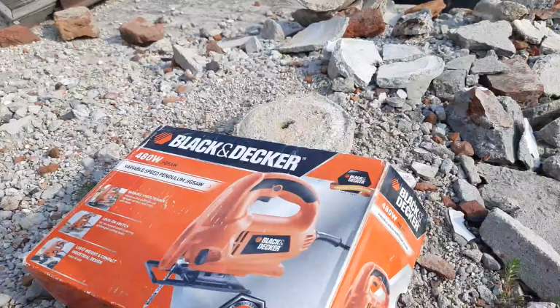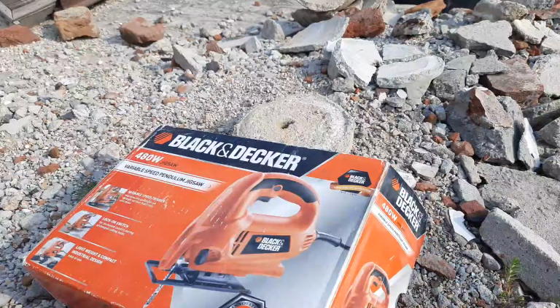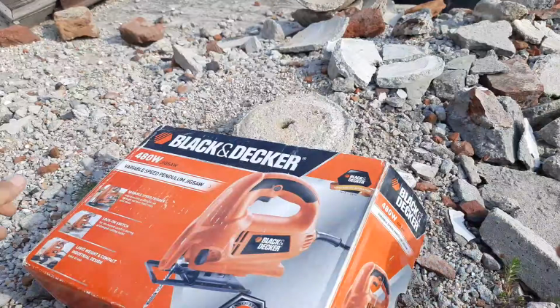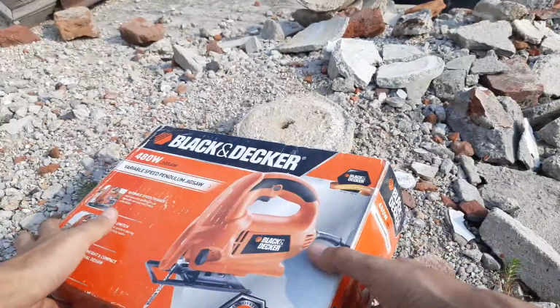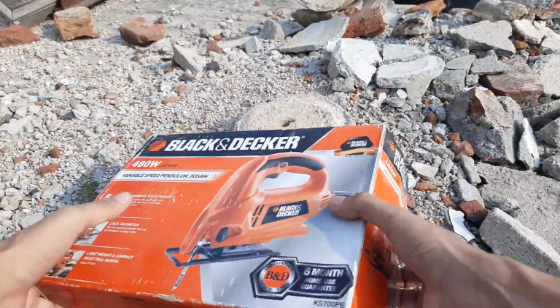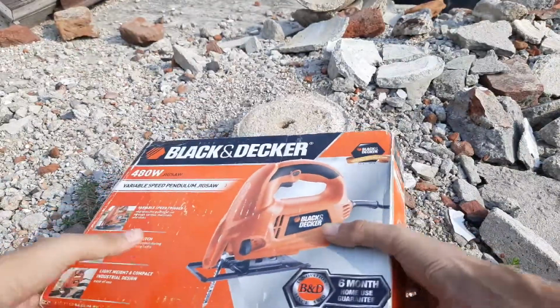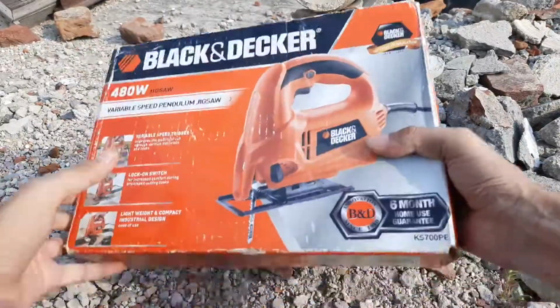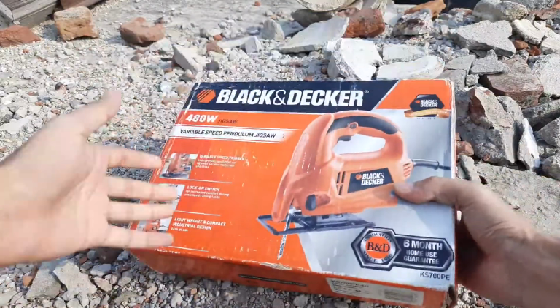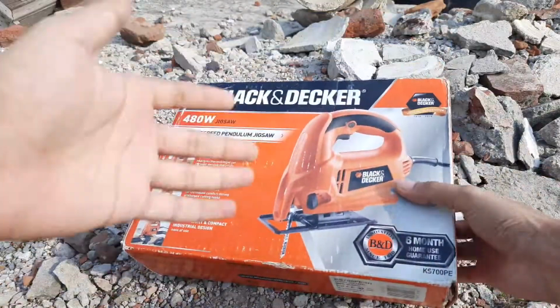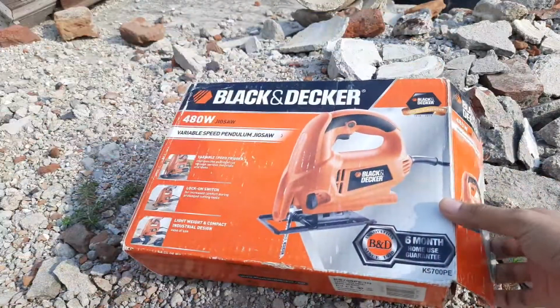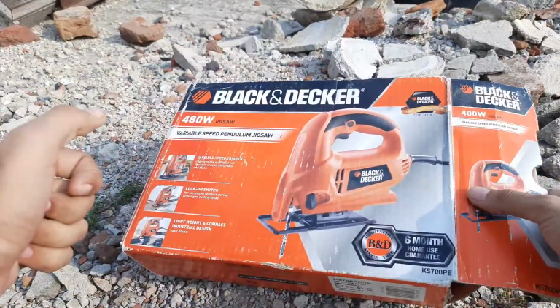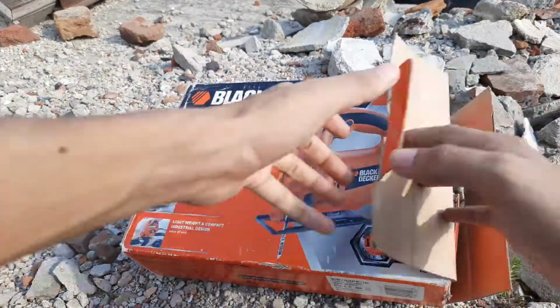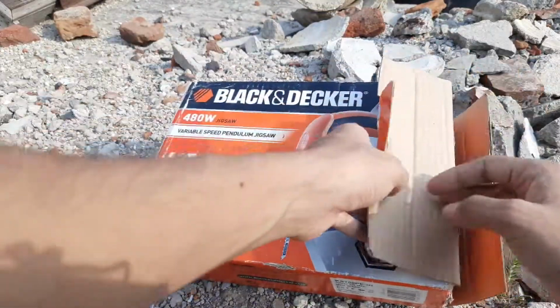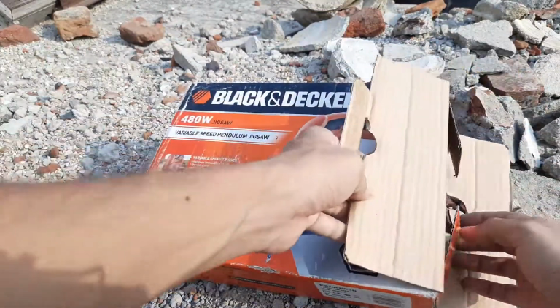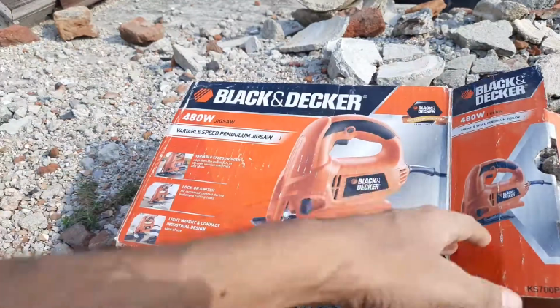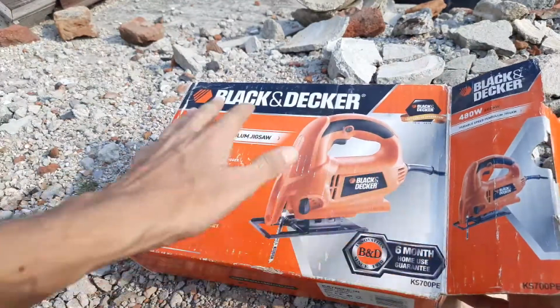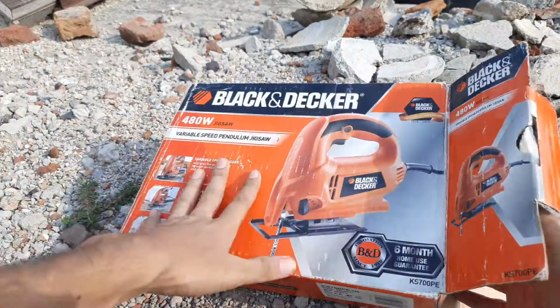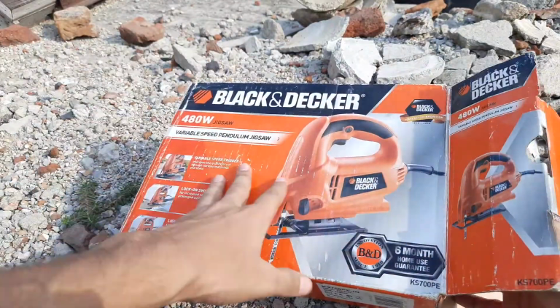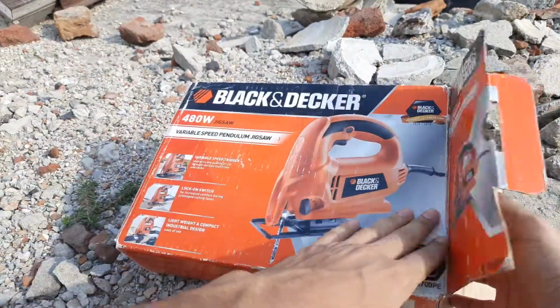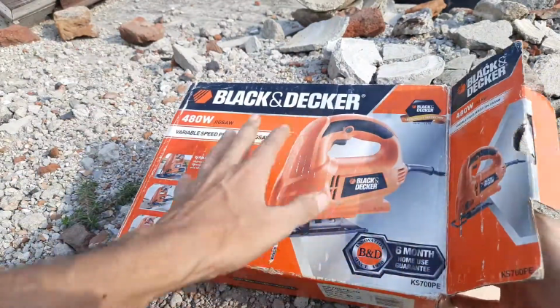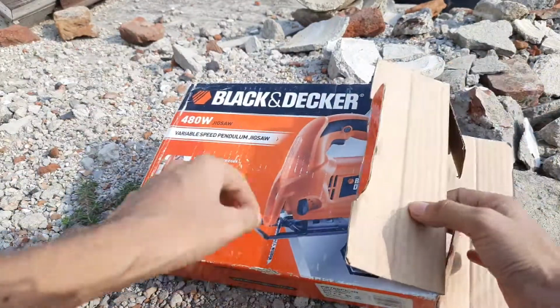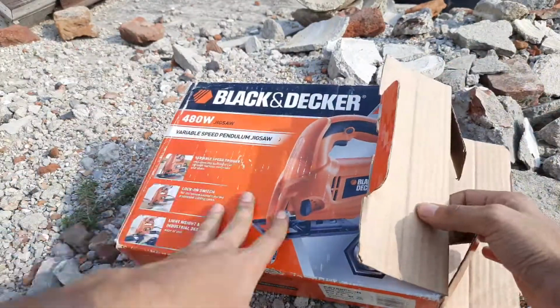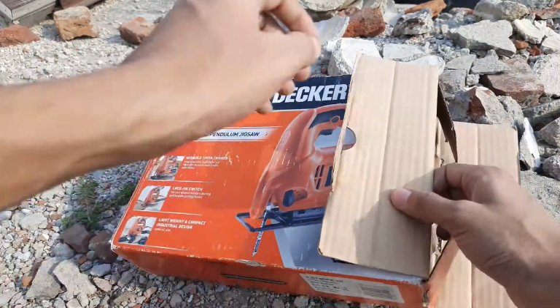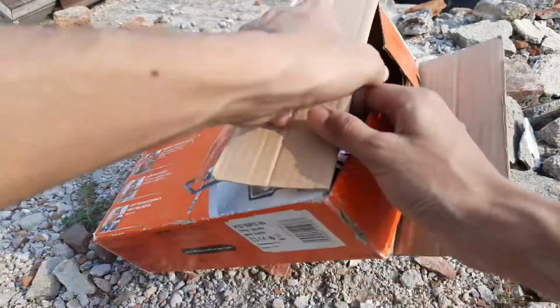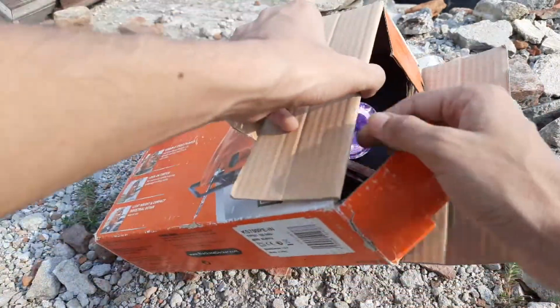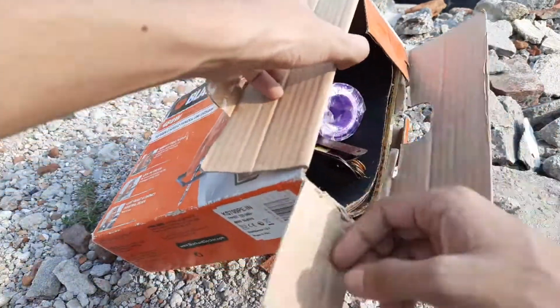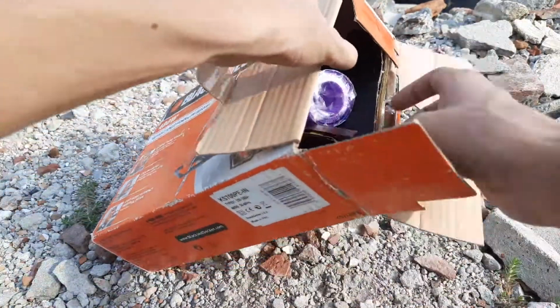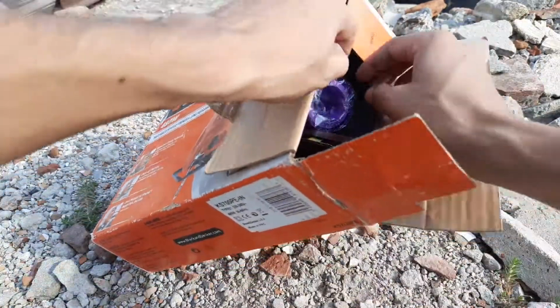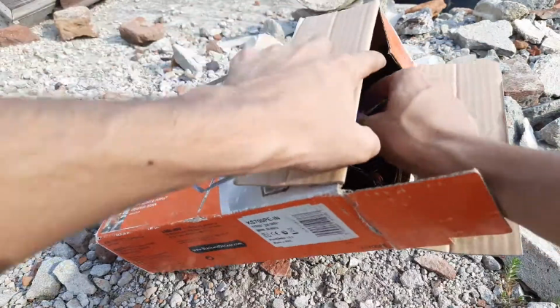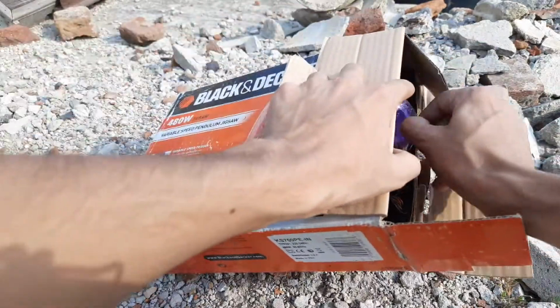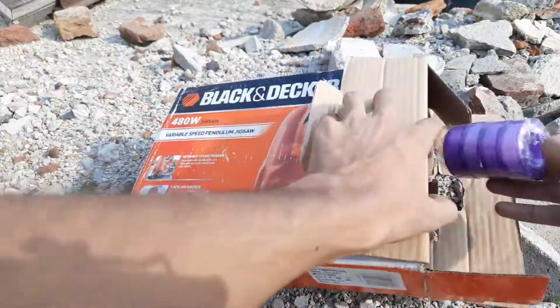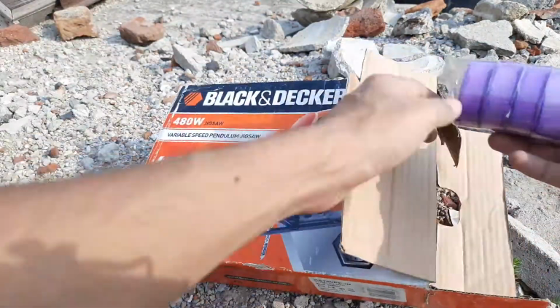Hey guys, welcome back to another video. I did a resupply haul for my workshop, so I bought some things. I usually keep my extra stuff in this little jigsaw box, so I thought why not share it with you guys.